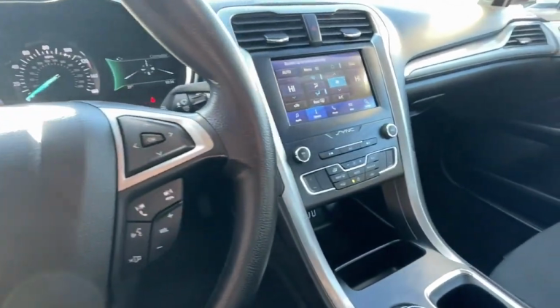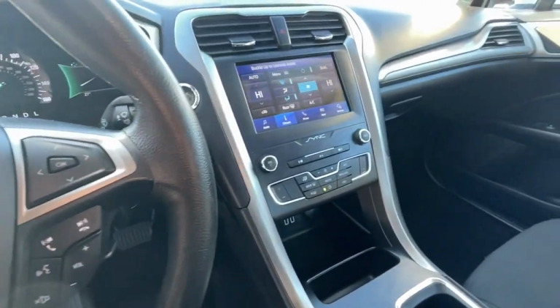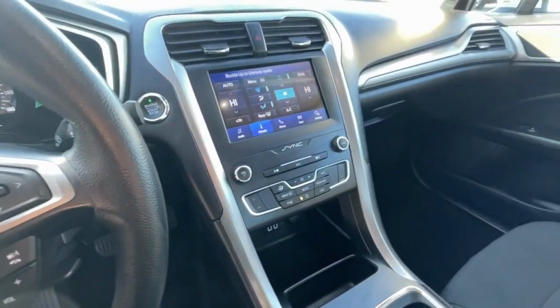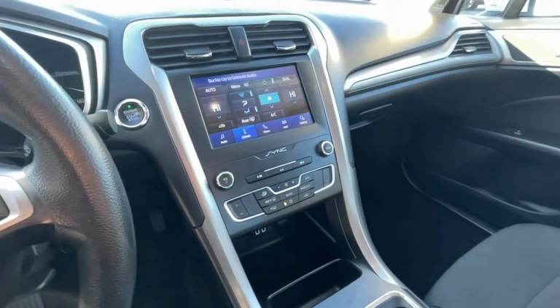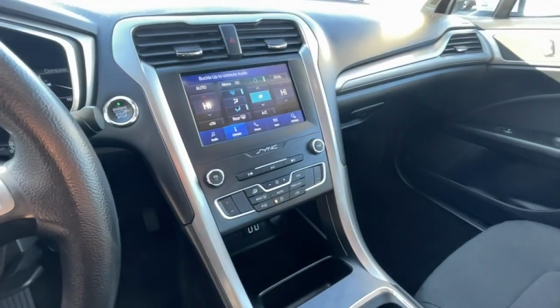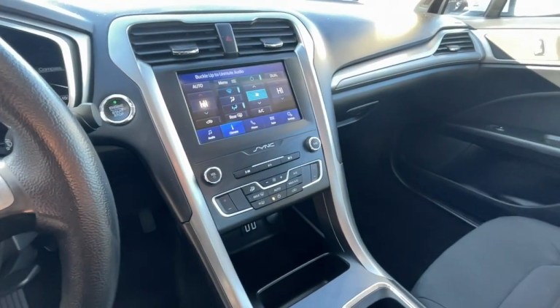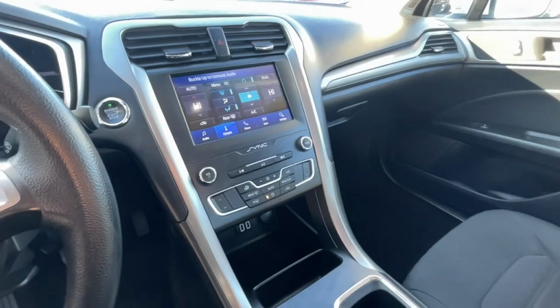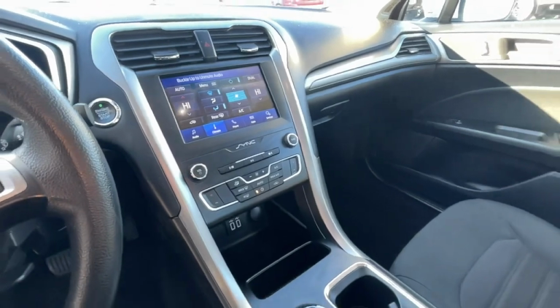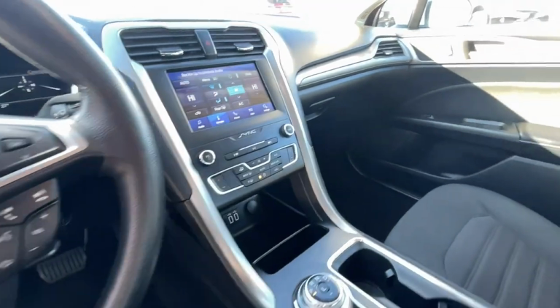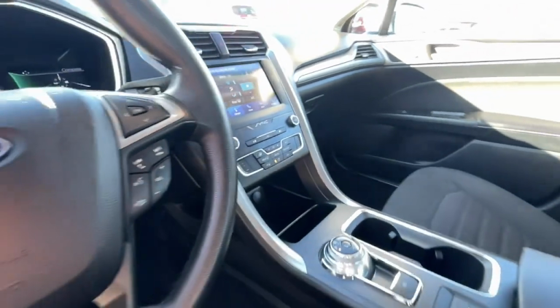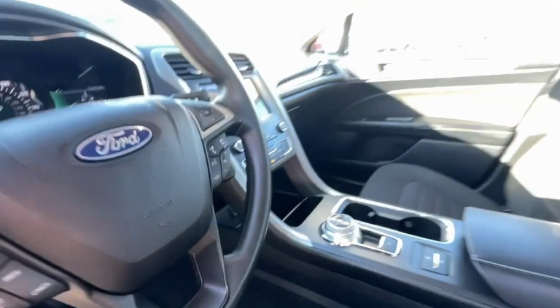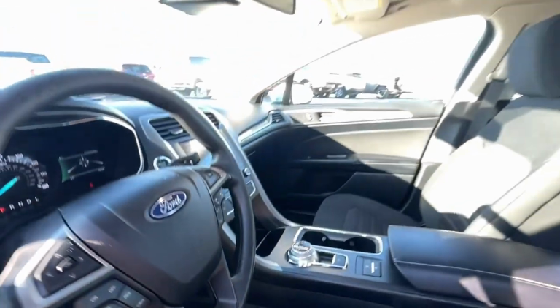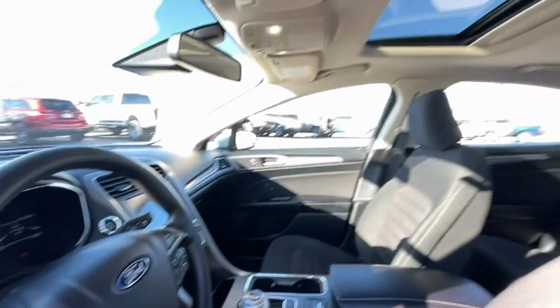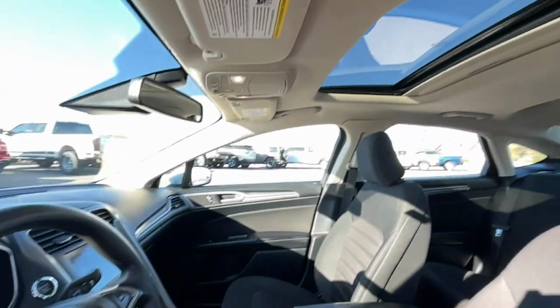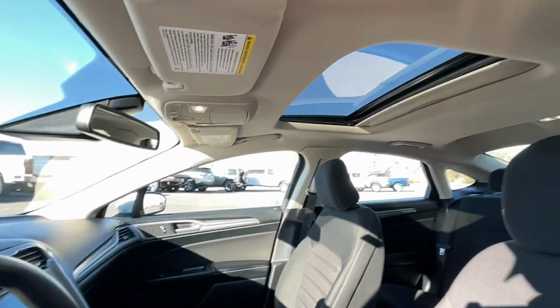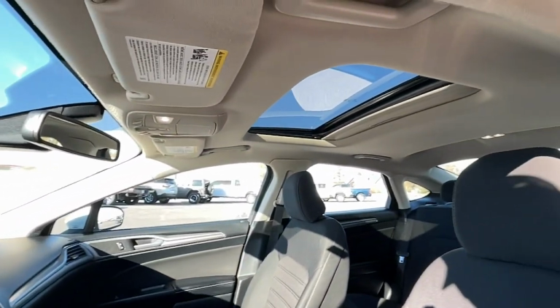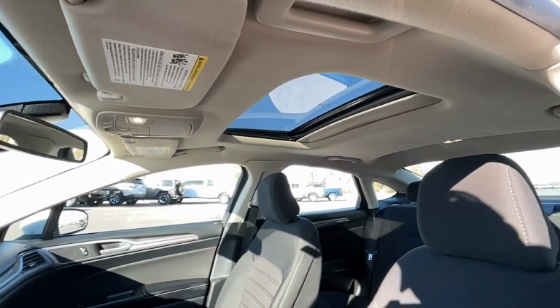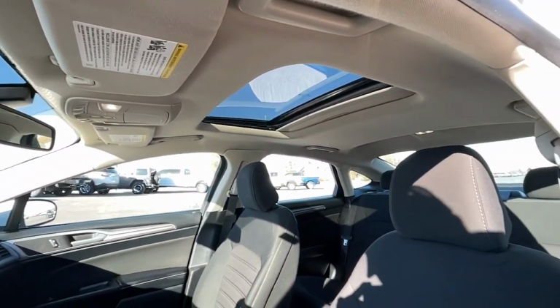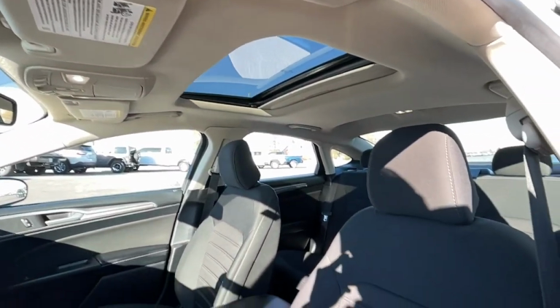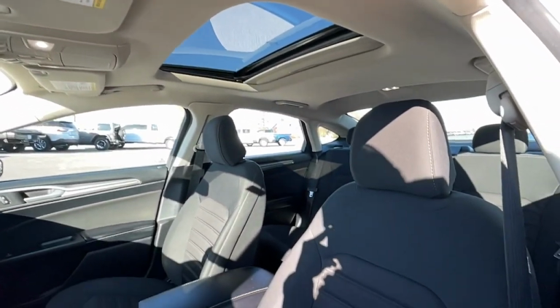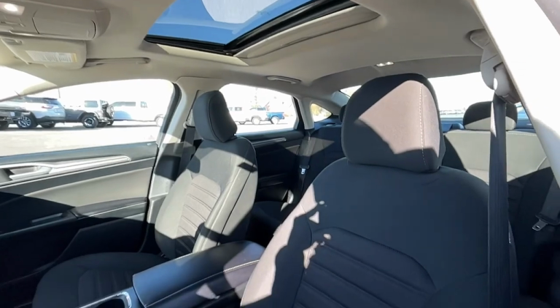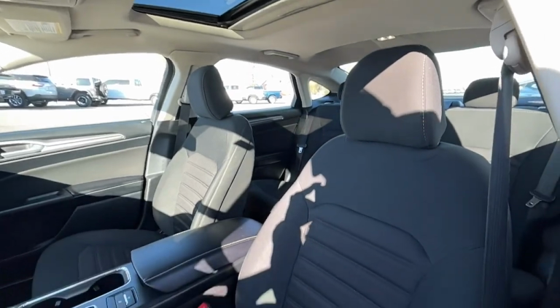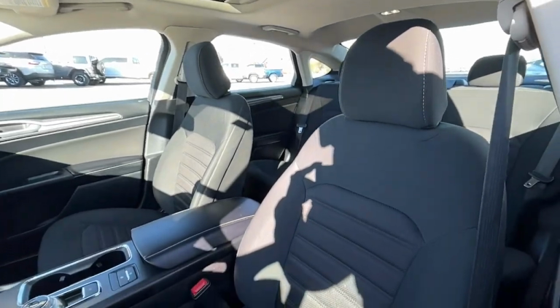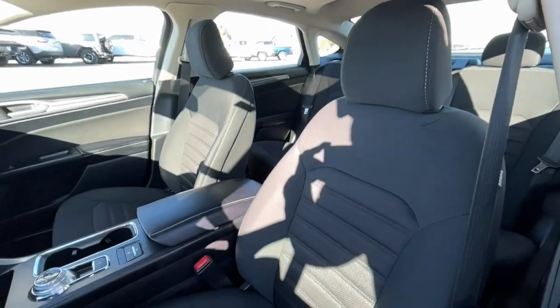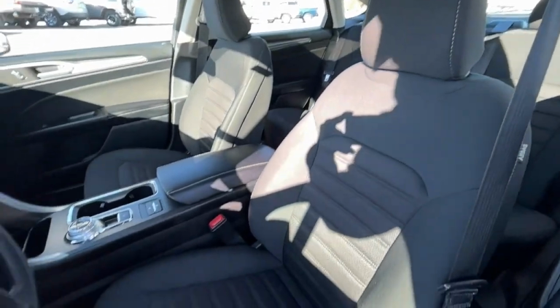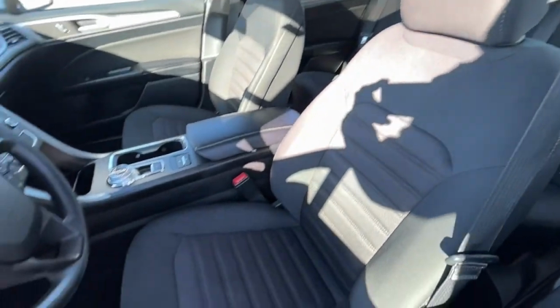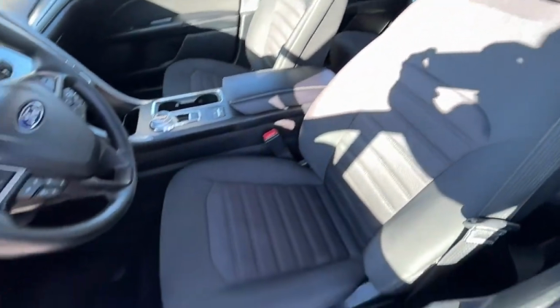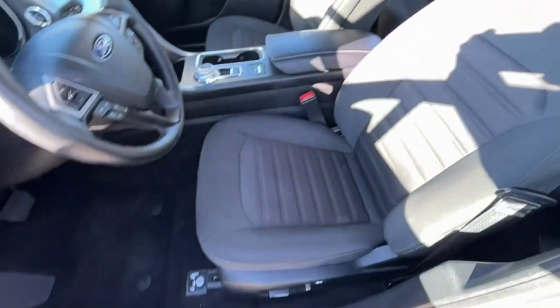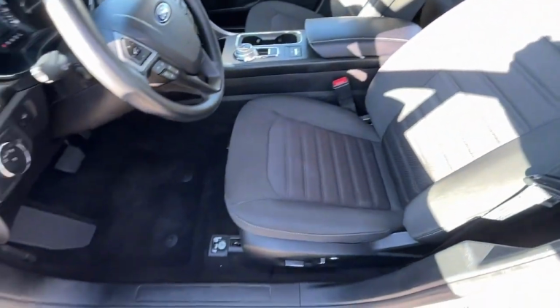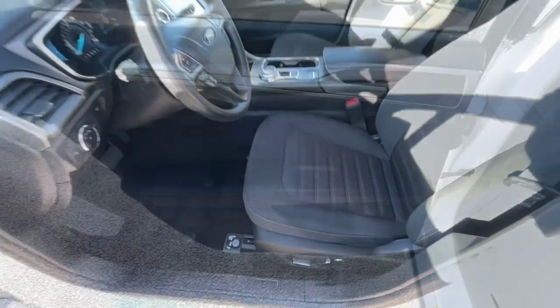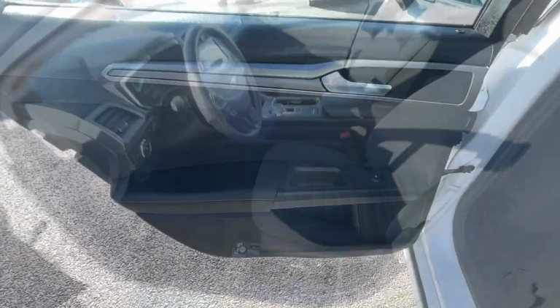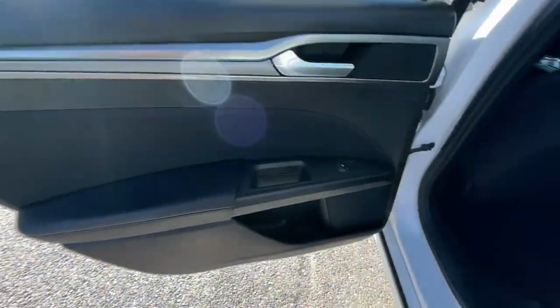Feel the confidence that comes from making your daily drive in this efficient four-door with an upscale feel. Our knowledgeable staff will take care of every detail and give you an outstanding test drive experience.